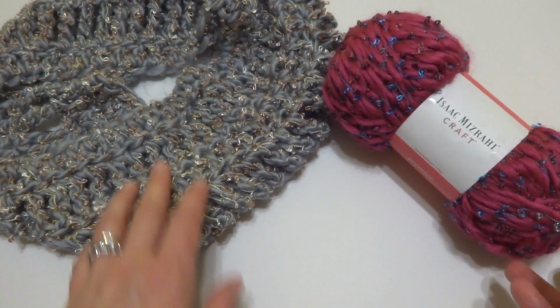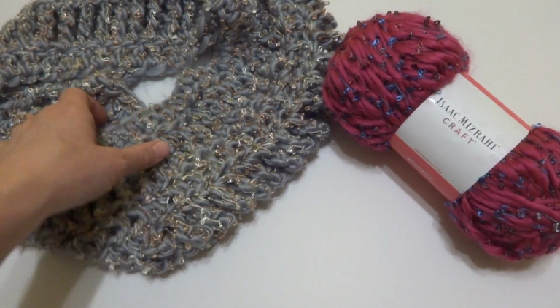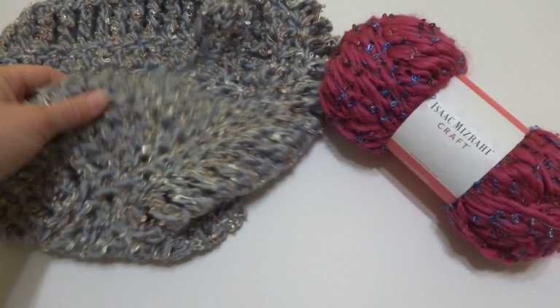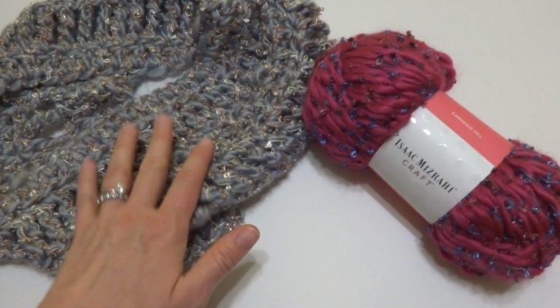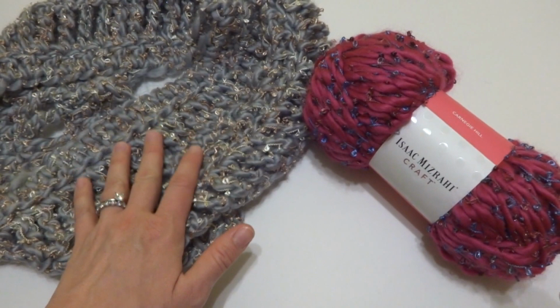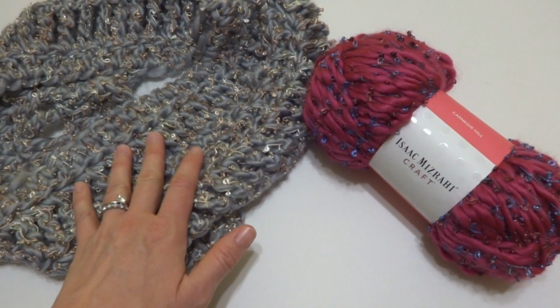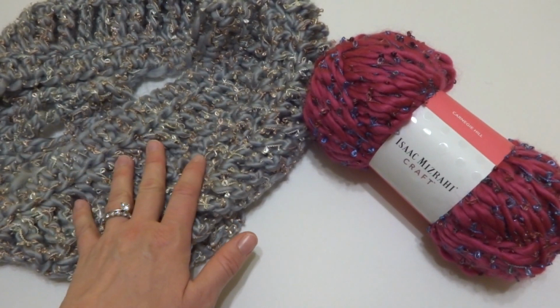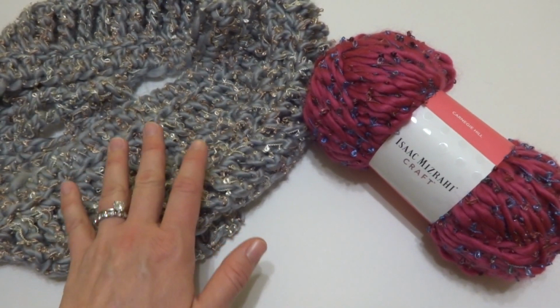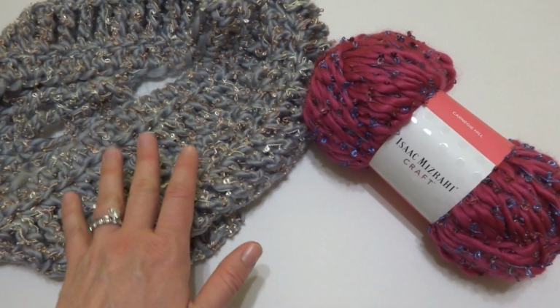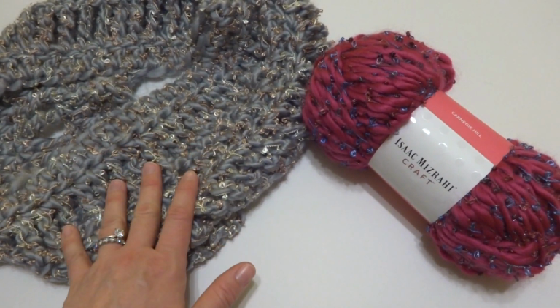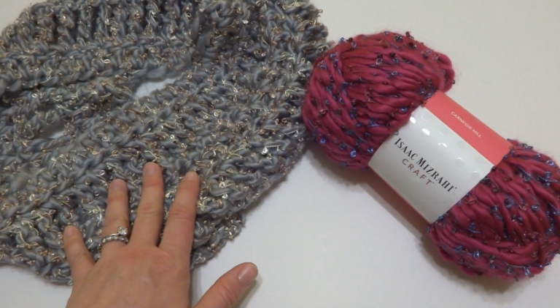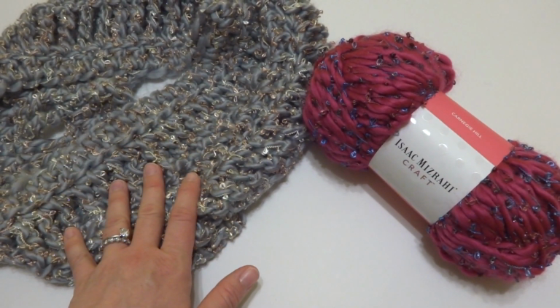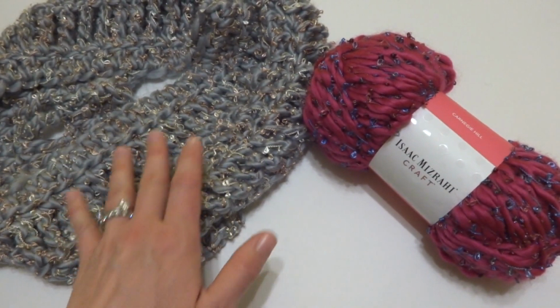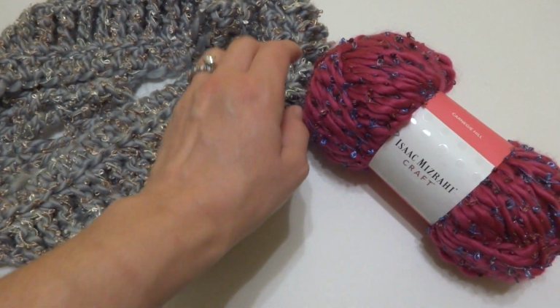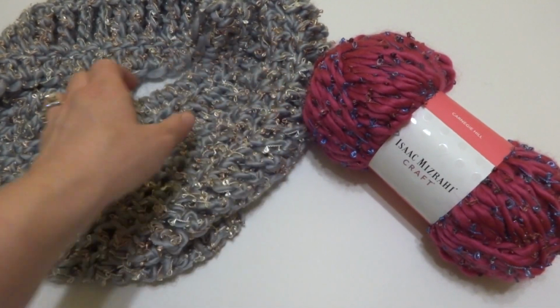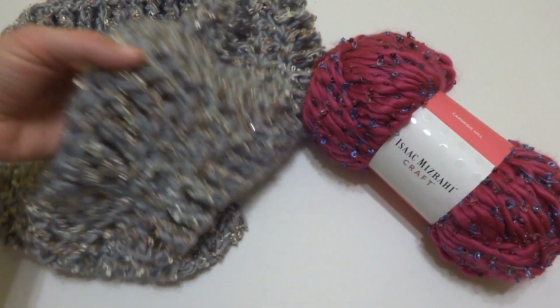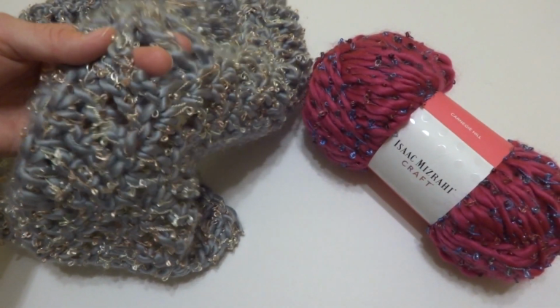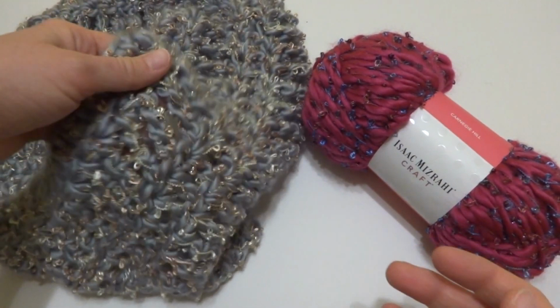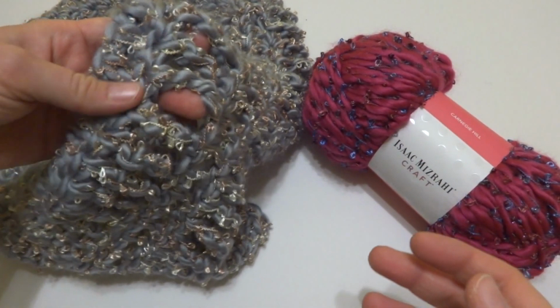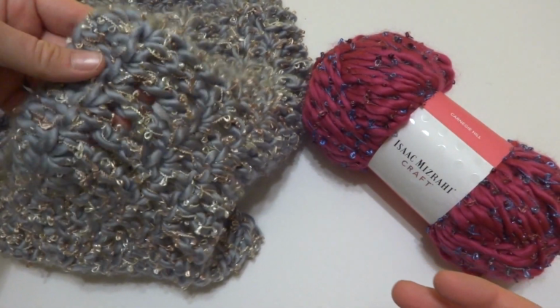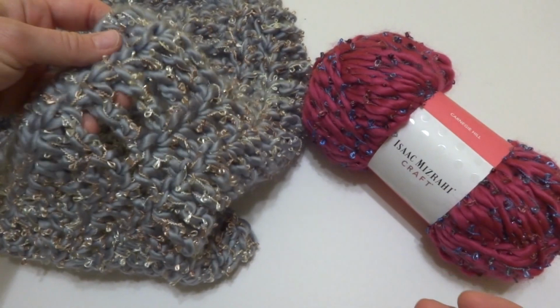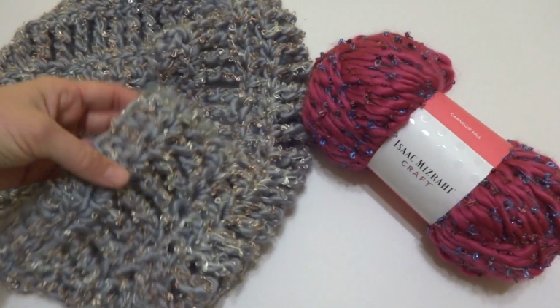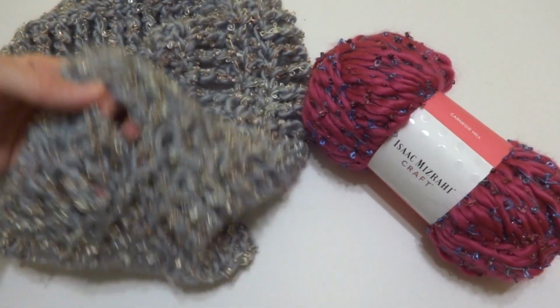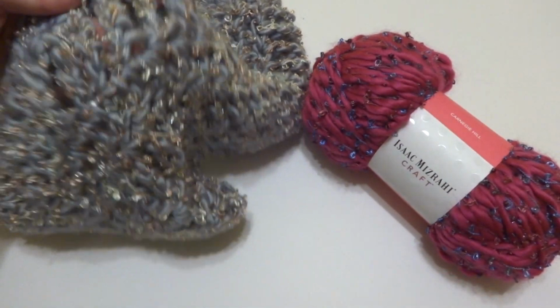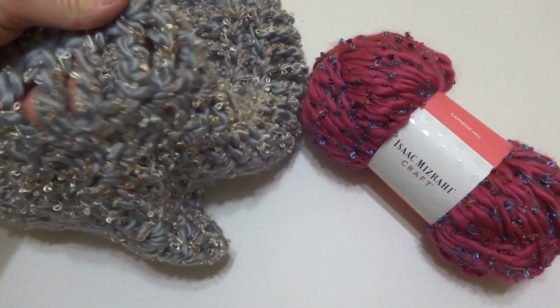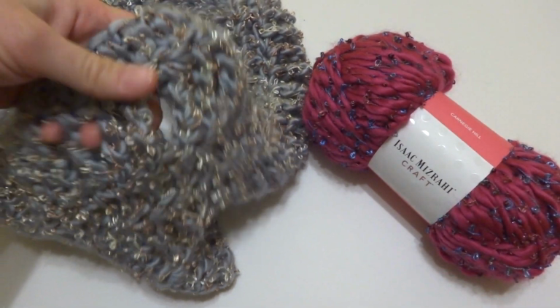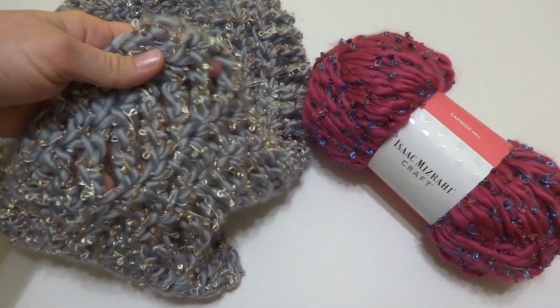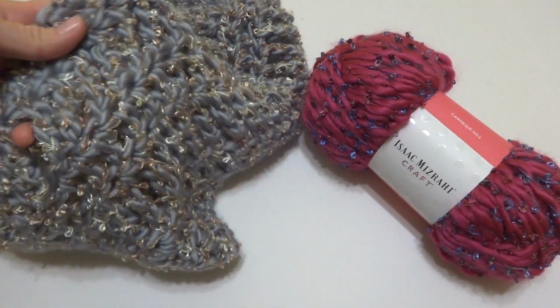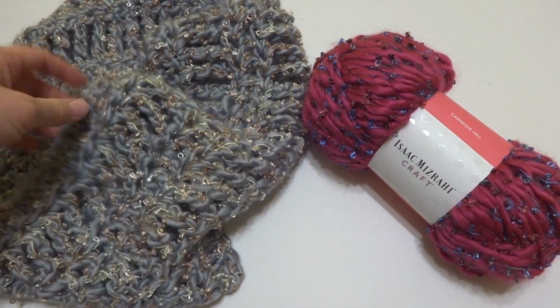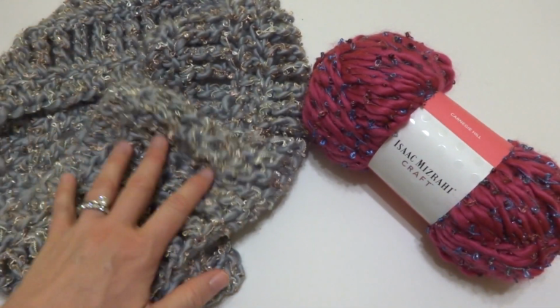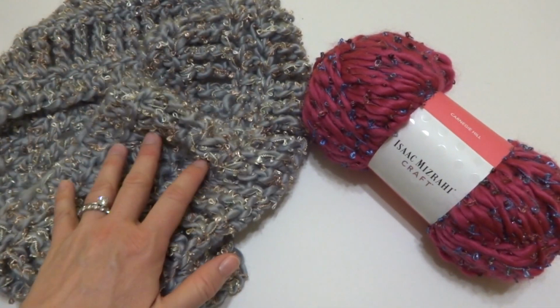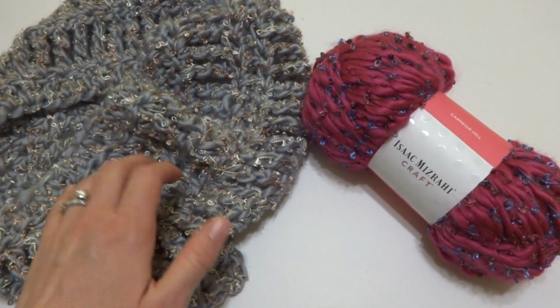However, I used a different hook size for mine — and again, I'll provide the link to that pattern. And I got a nice, kind of drapey, open fabric from that.